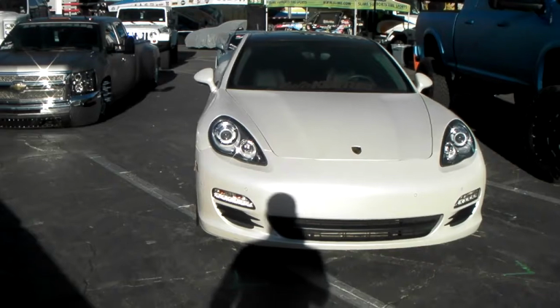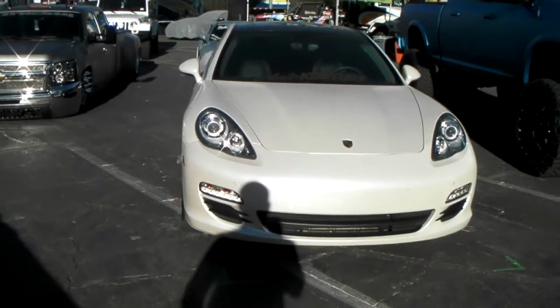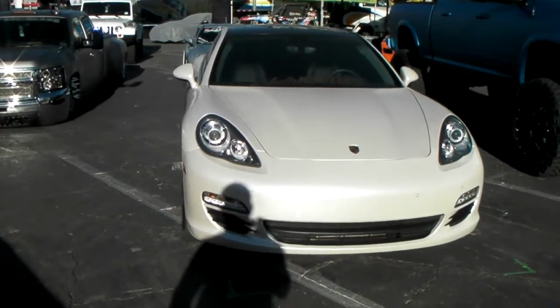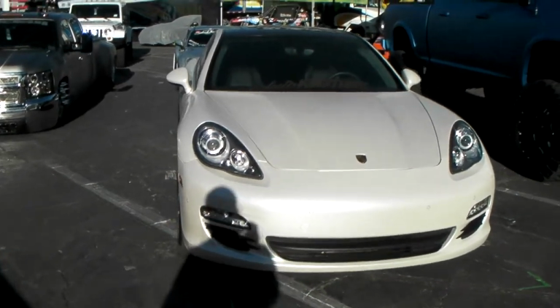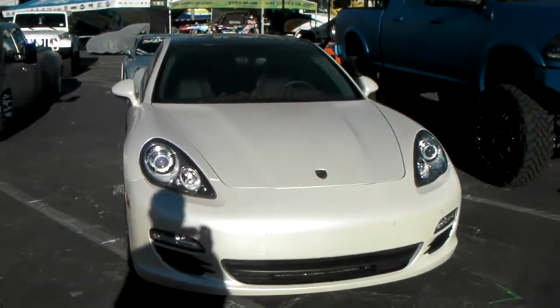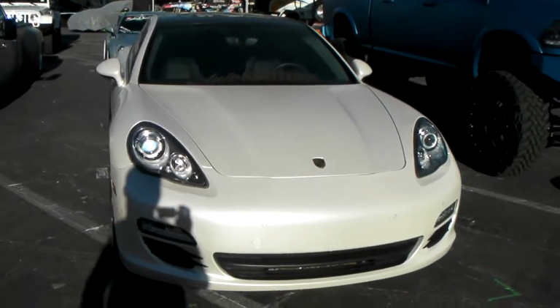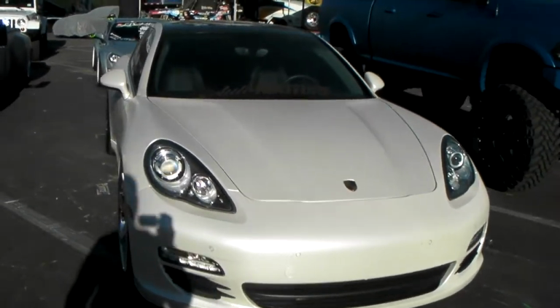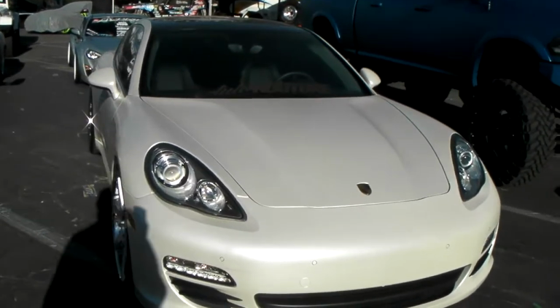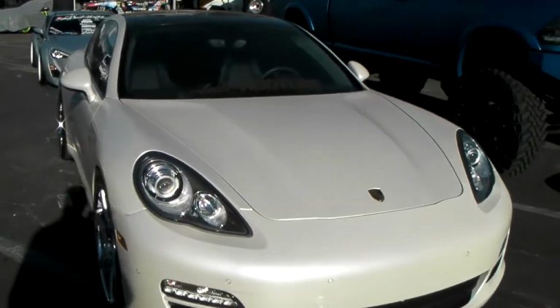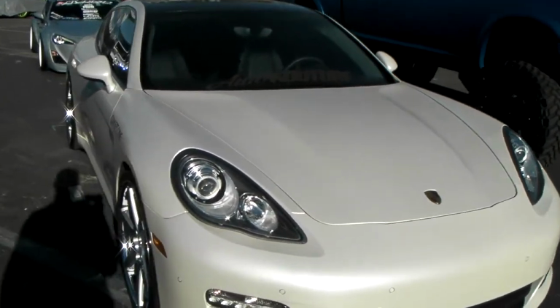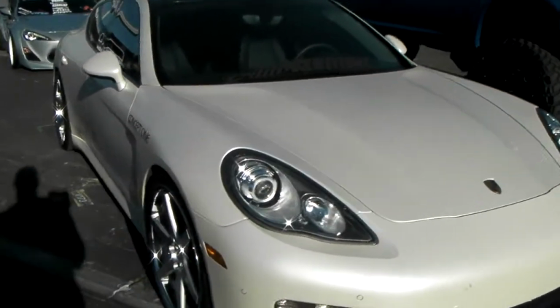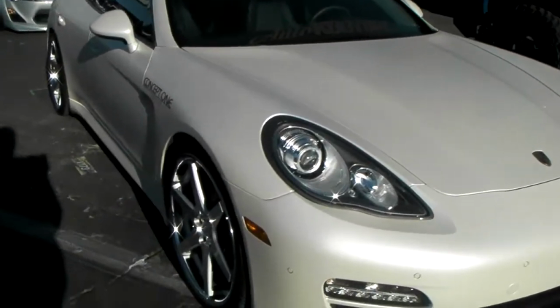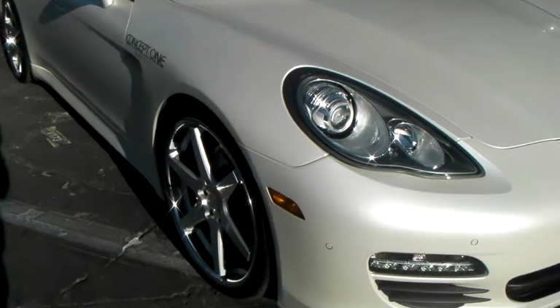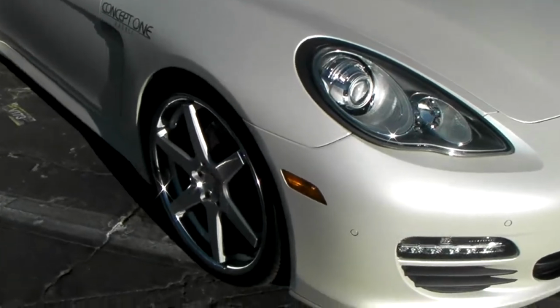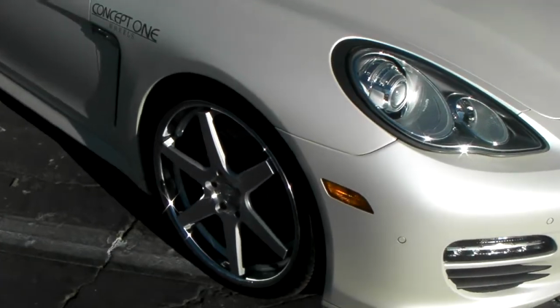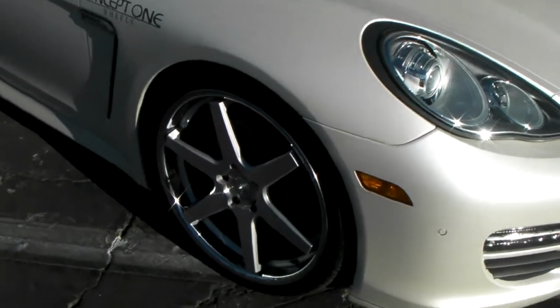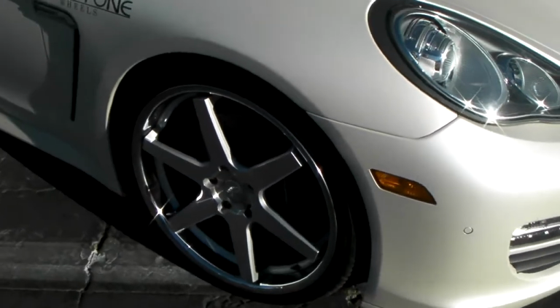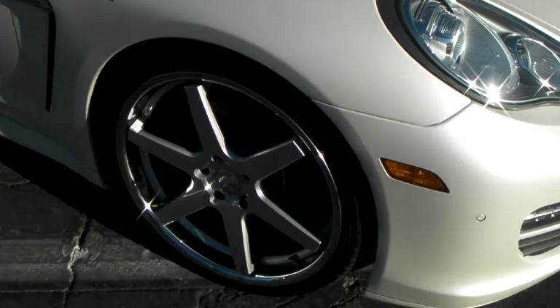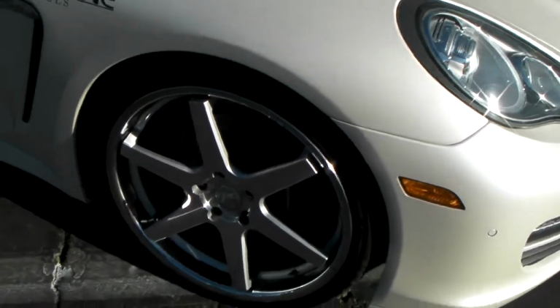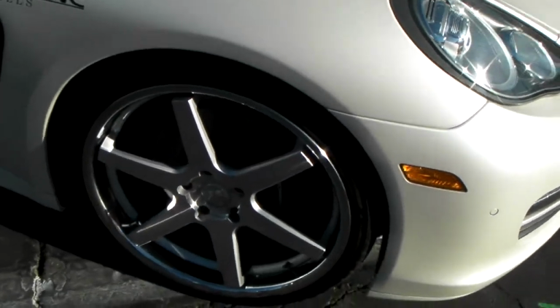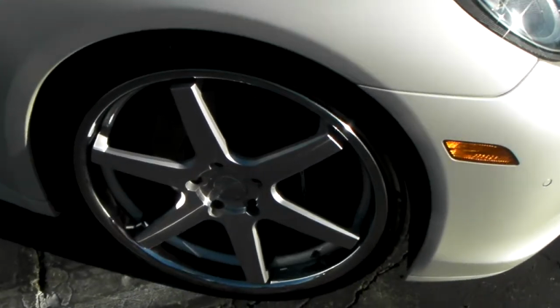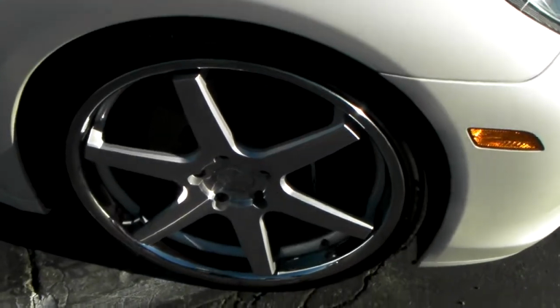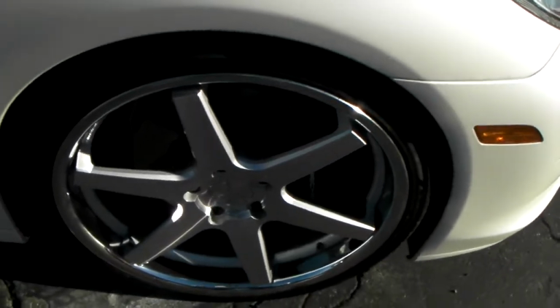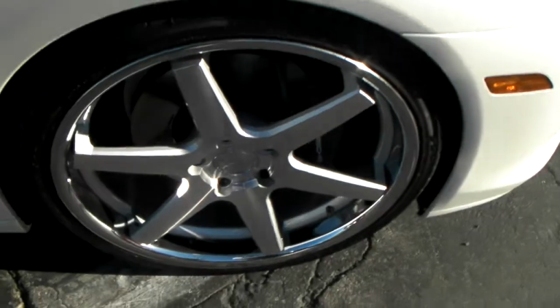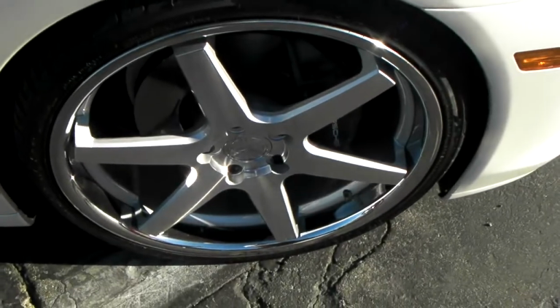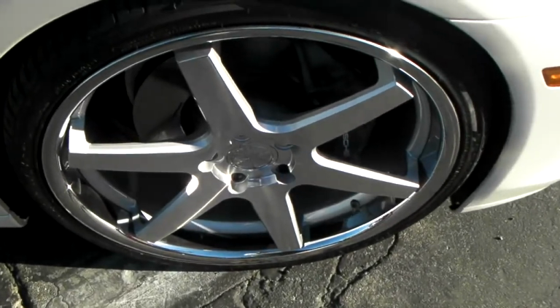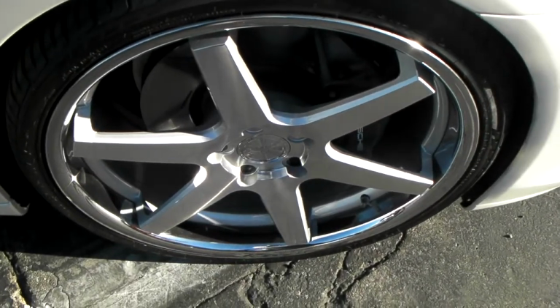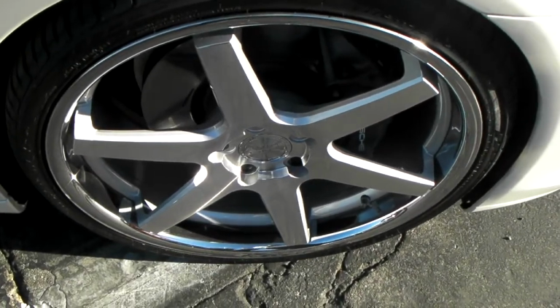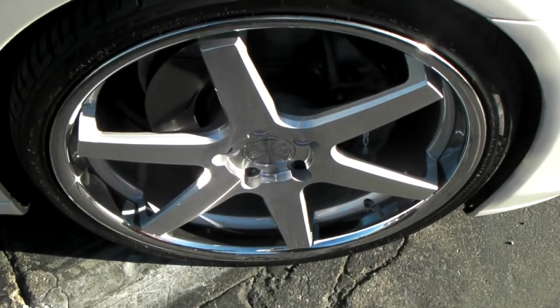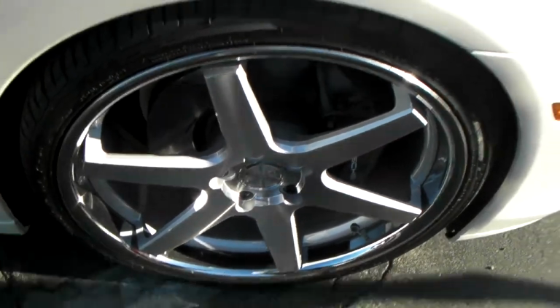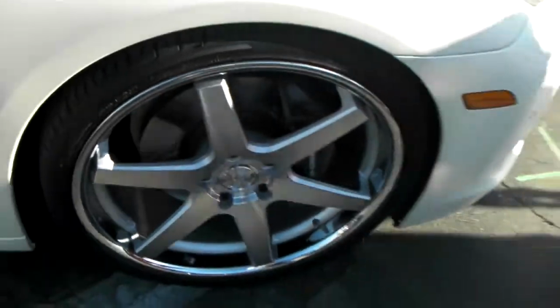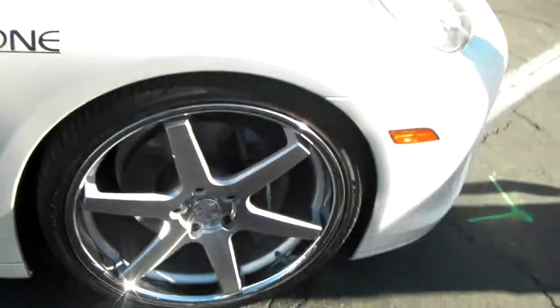It's your boy KB from Dozen Tires TV, and right now we're standing in front of a beautiful Porsche Panamera with 22 inch Concept One wheels on it. Great looking wheel. We will be focusing on this line at DozenTires.com — visit us for all your needs for Concept One wheels.